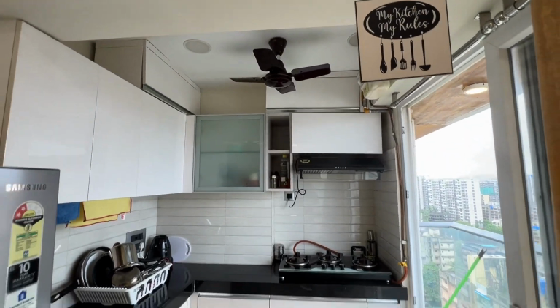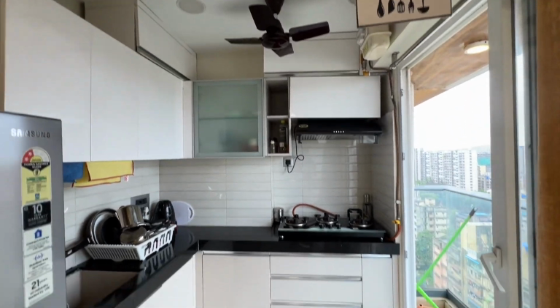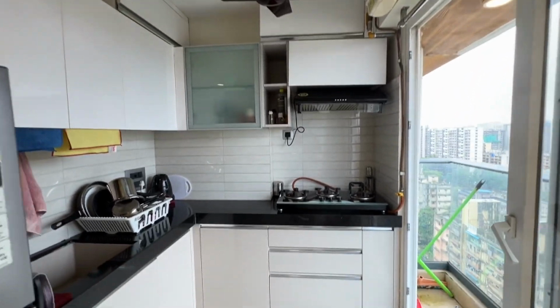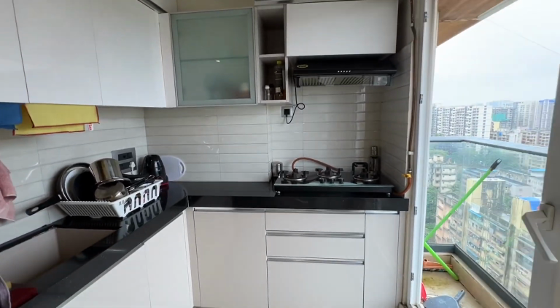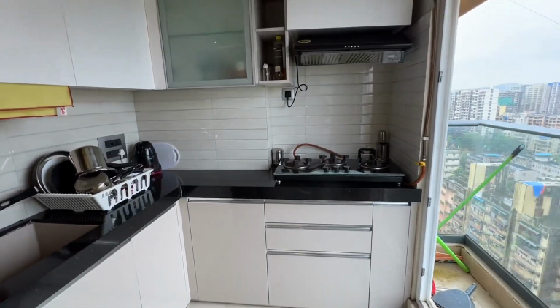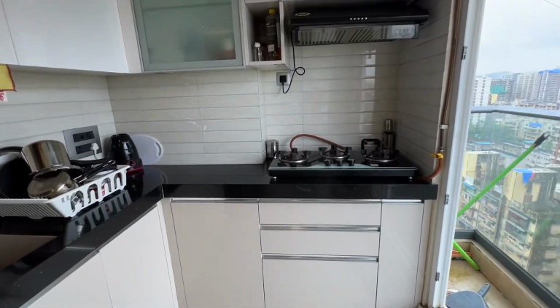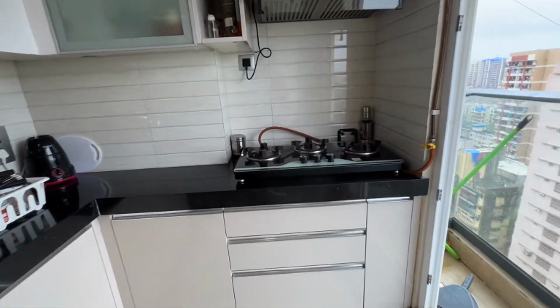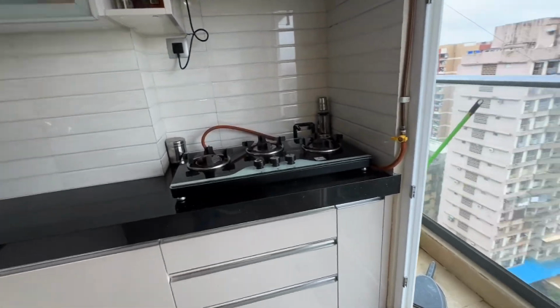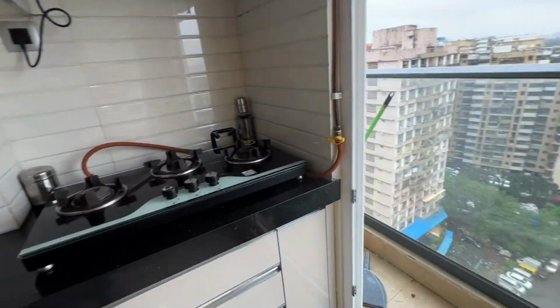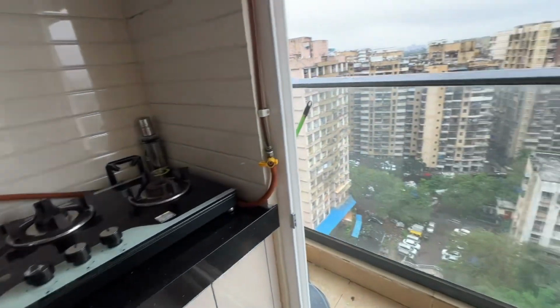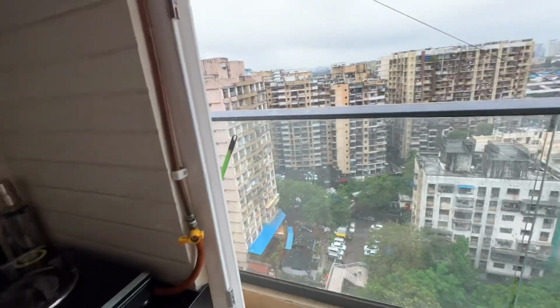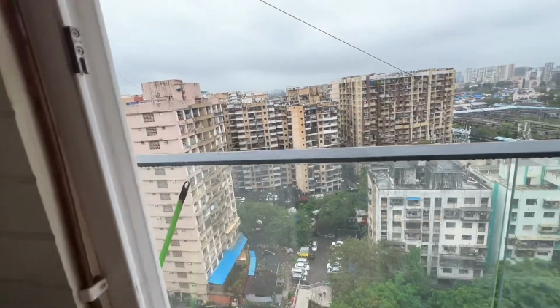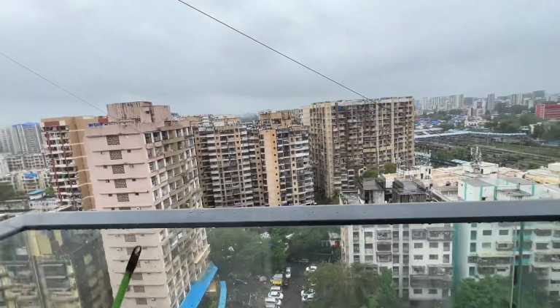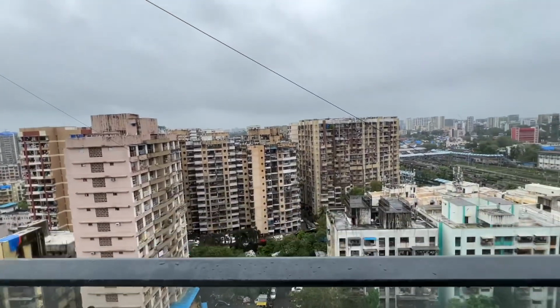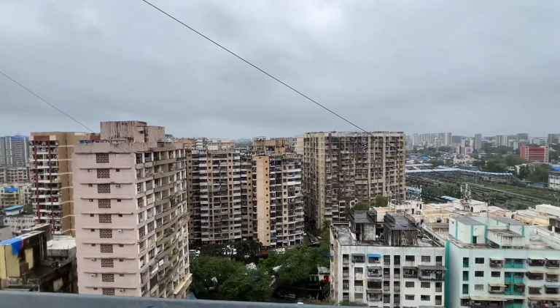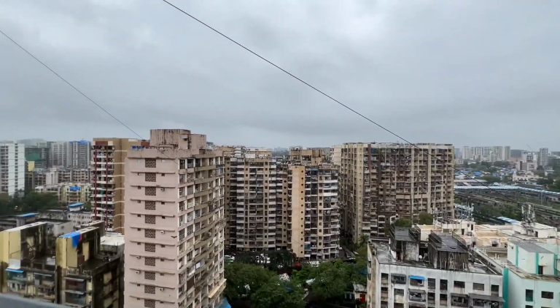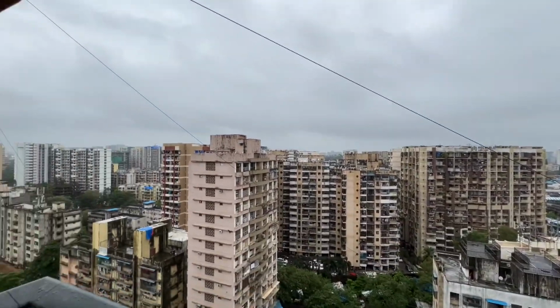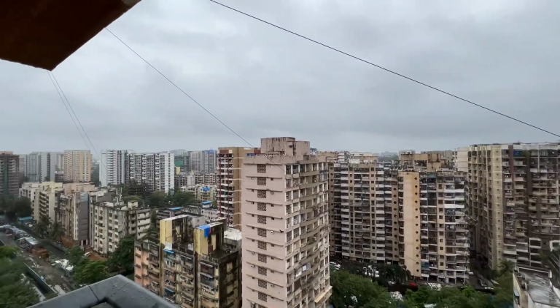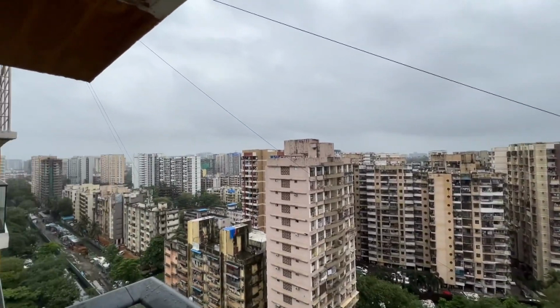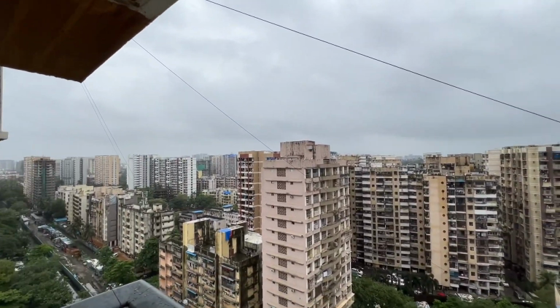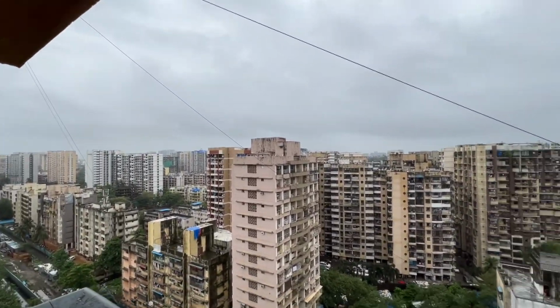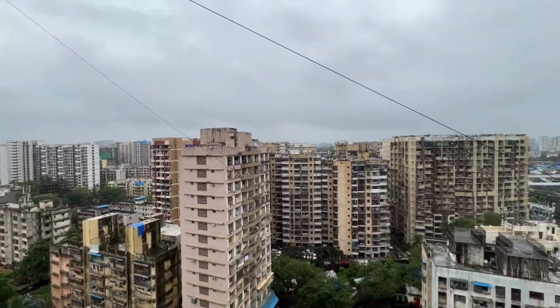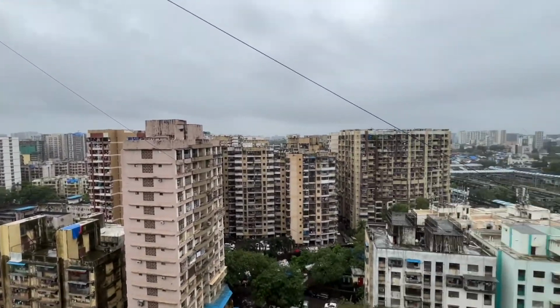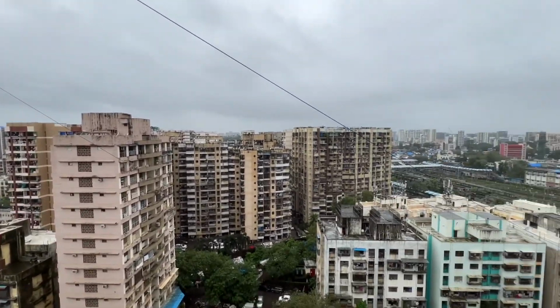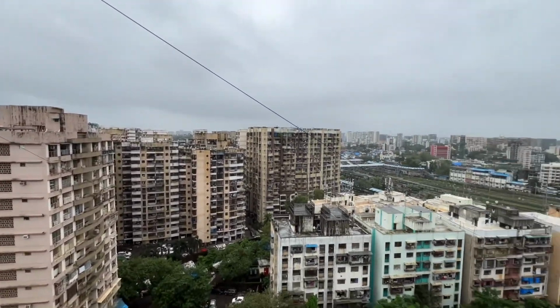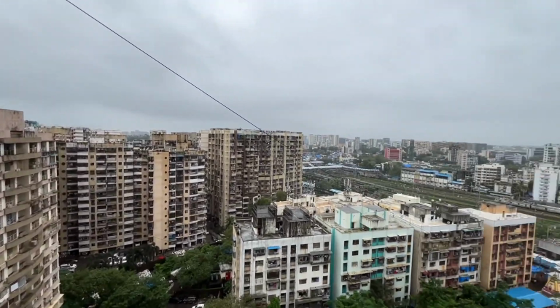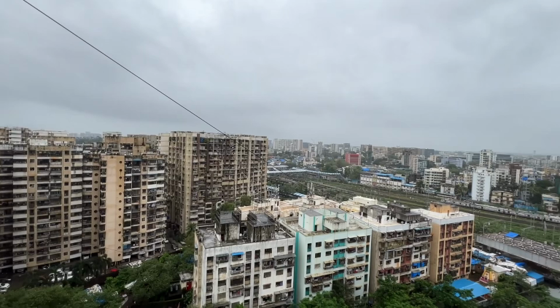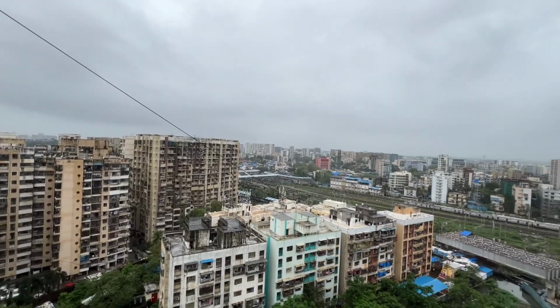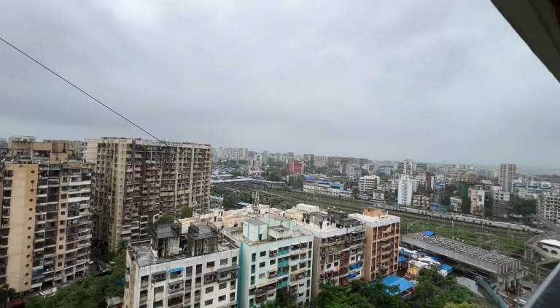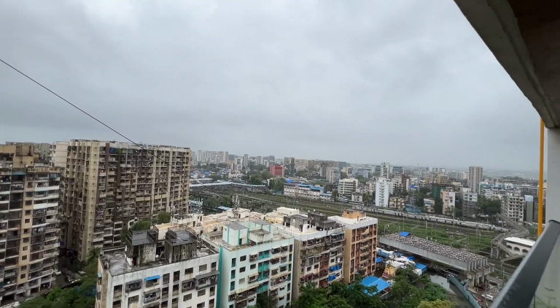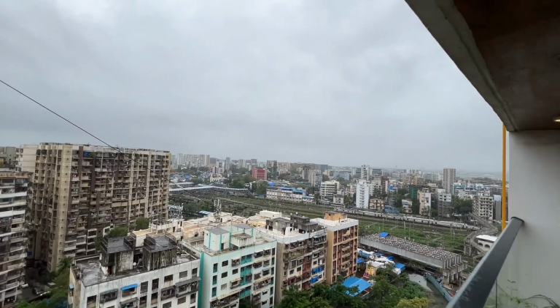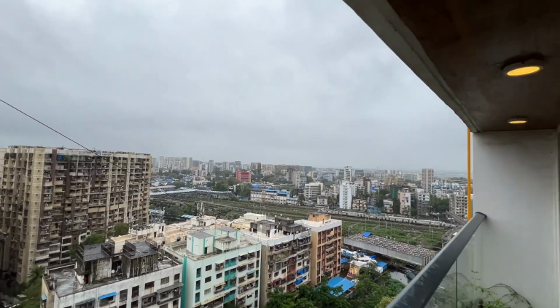It also has gas pipeline — everything. The building is also coming with some amenities, and look at the view — you can see entire south Mumbai and BKC from this part of the flat.